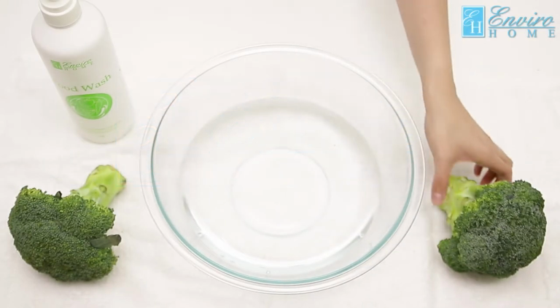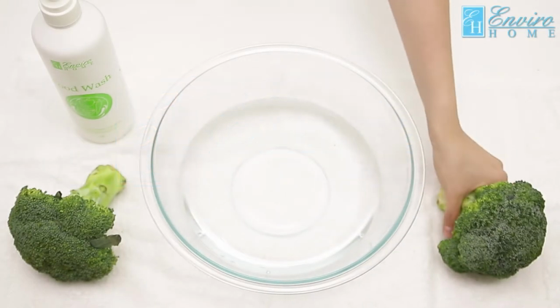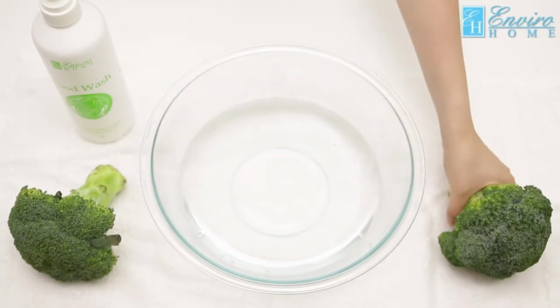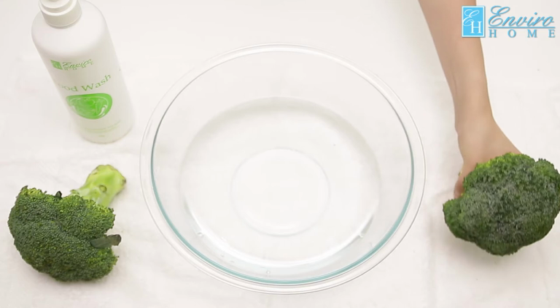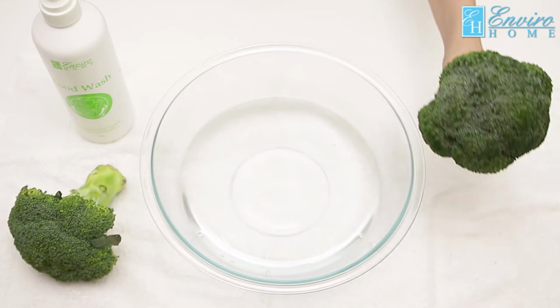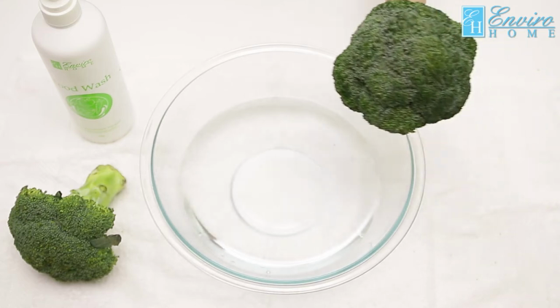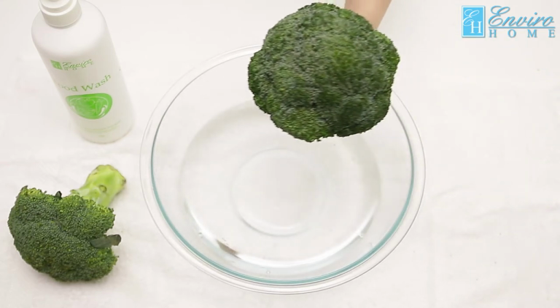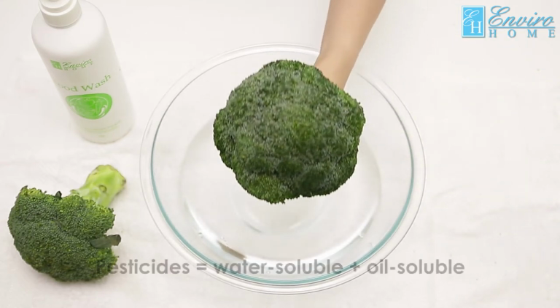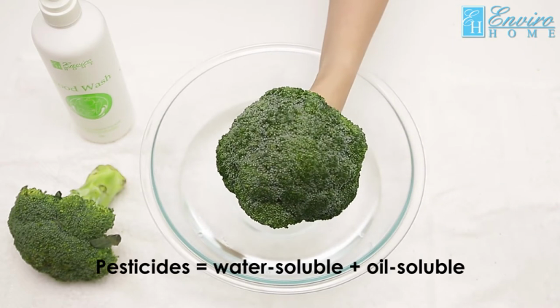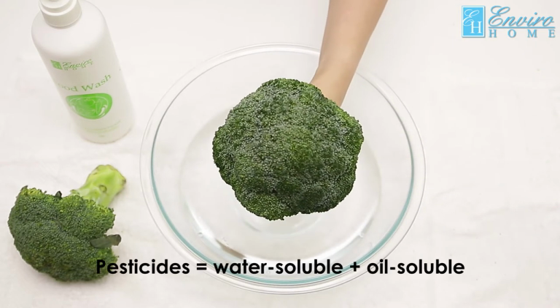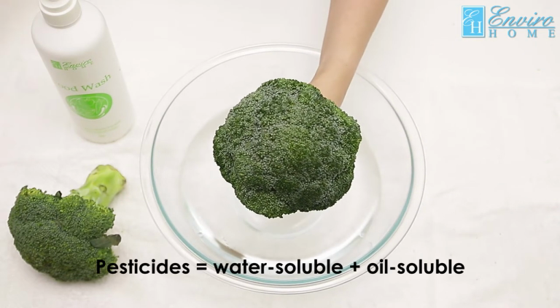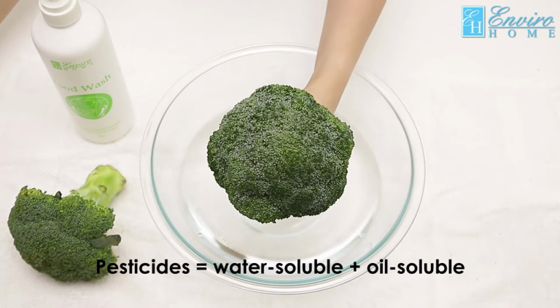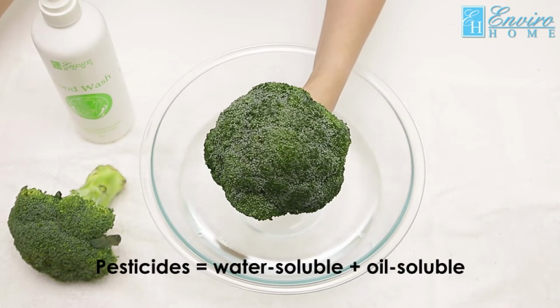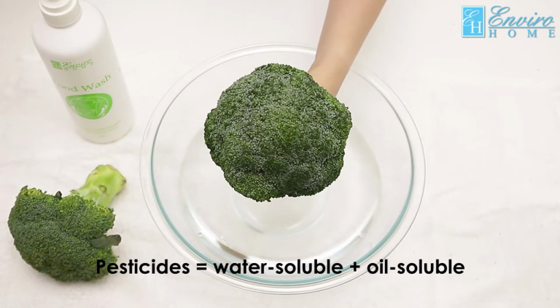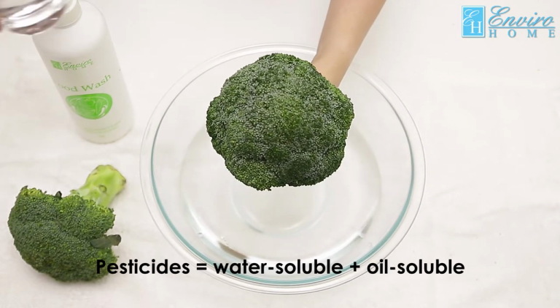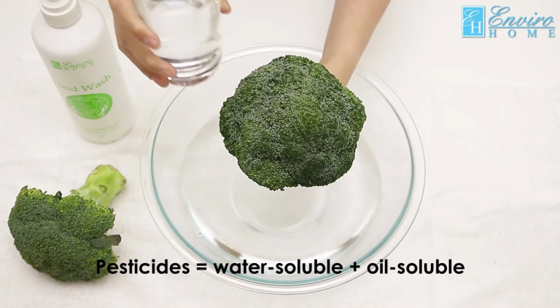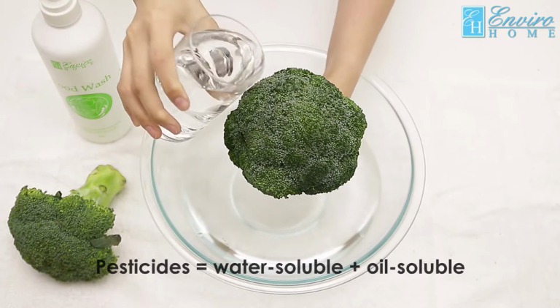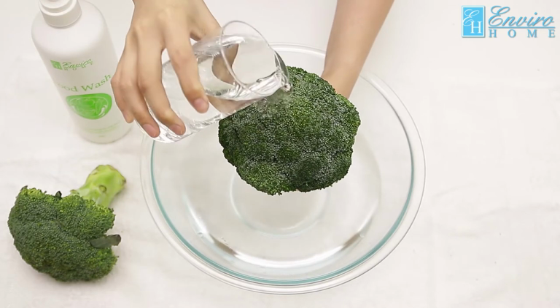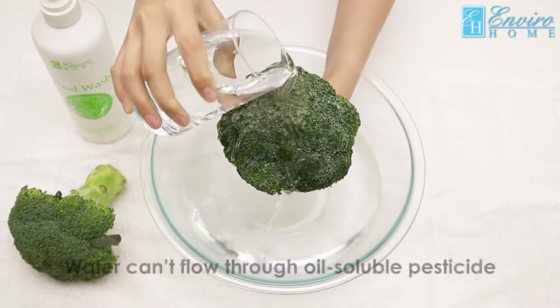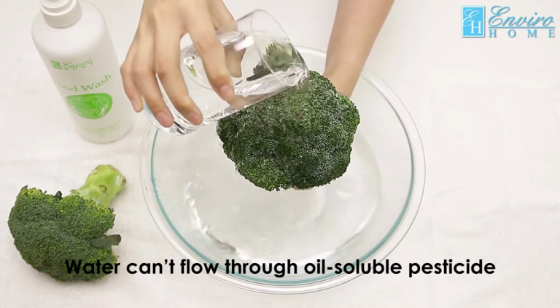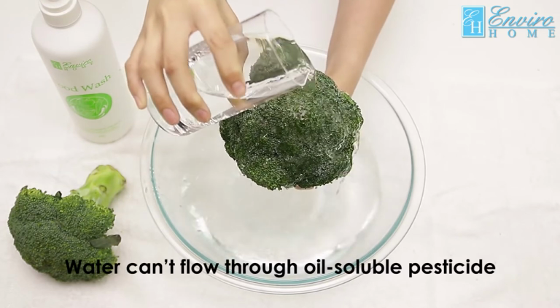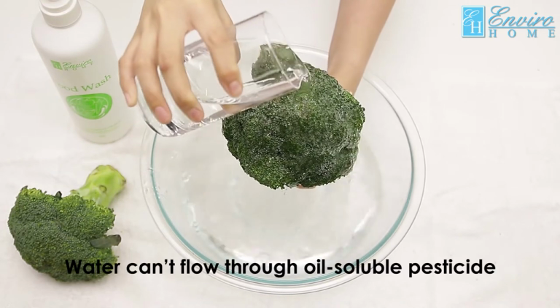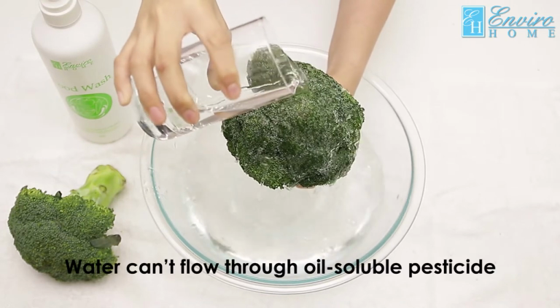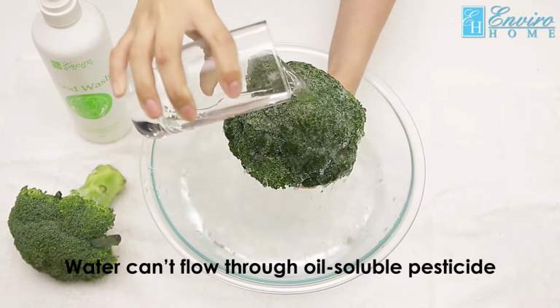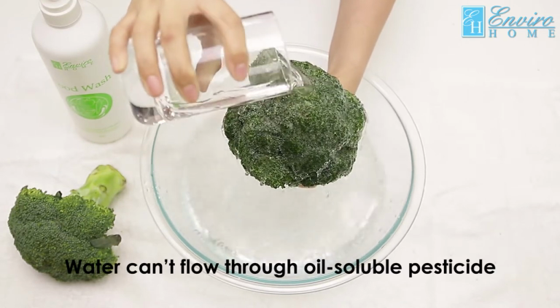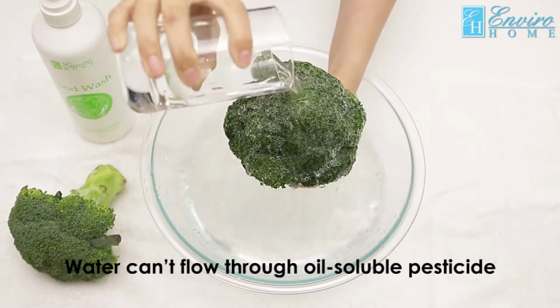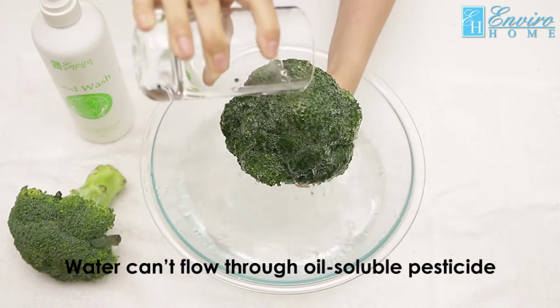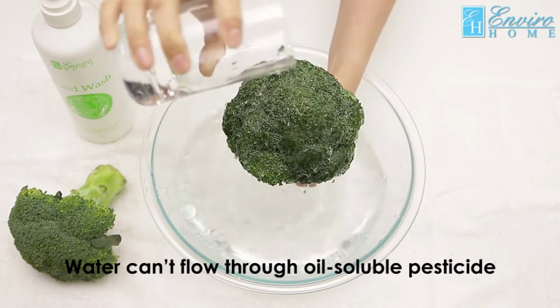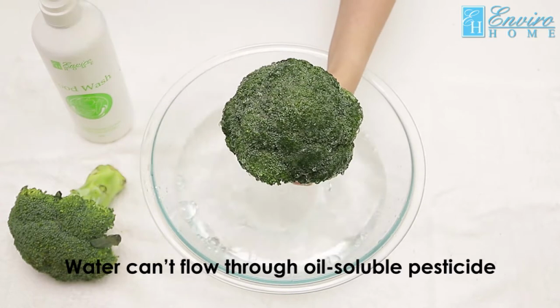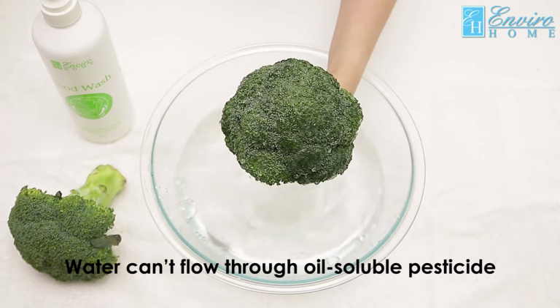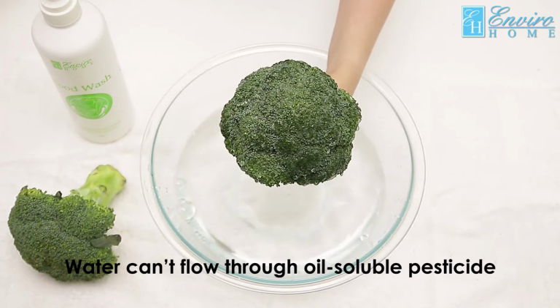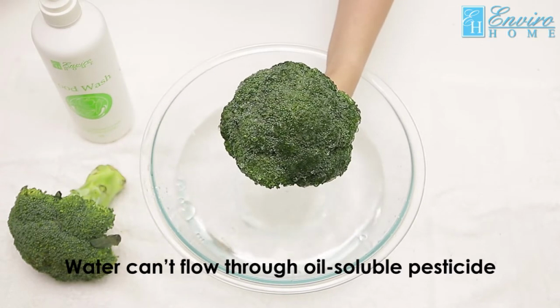The pesticides on vegetables can be divided into two types: water-soluble and oil-soluble. Water-soluble pesticides can be washed off with clean water, but oil-soluble ones will still stay on the vegetables.